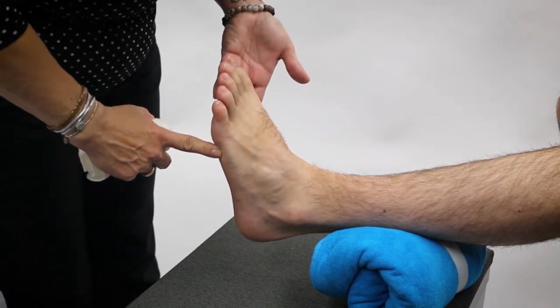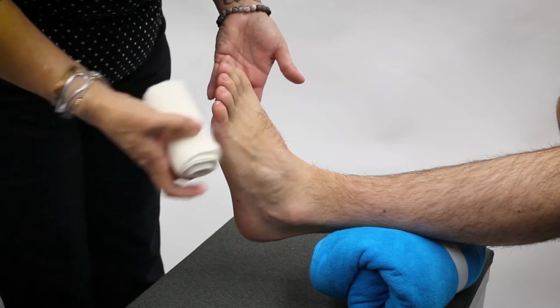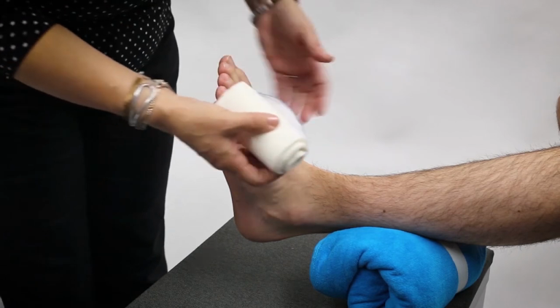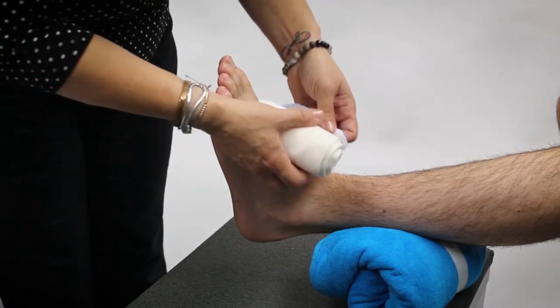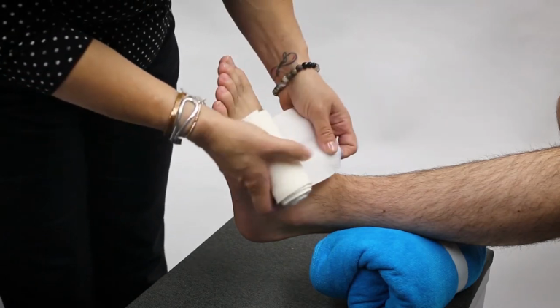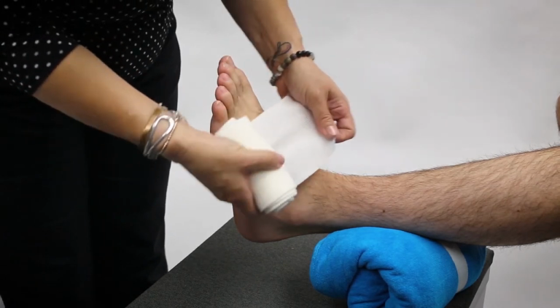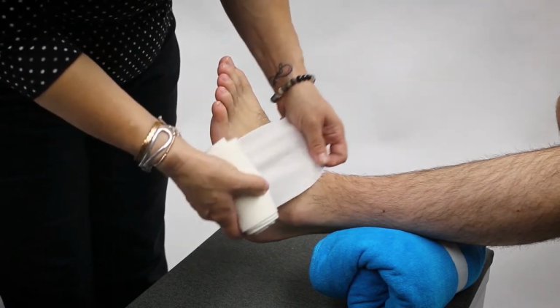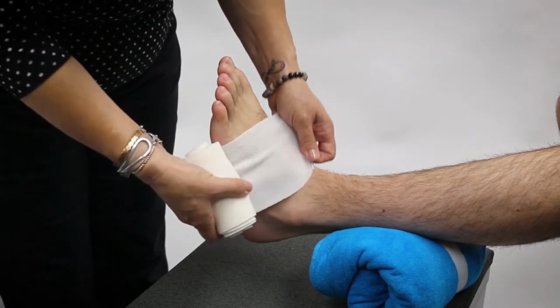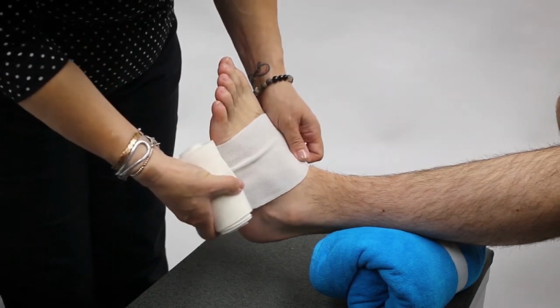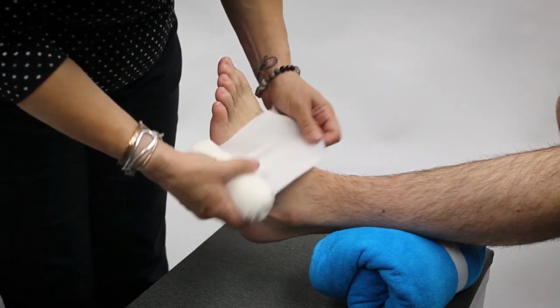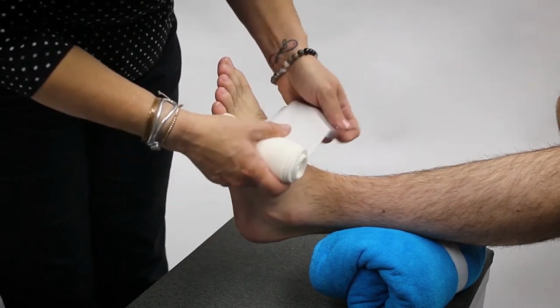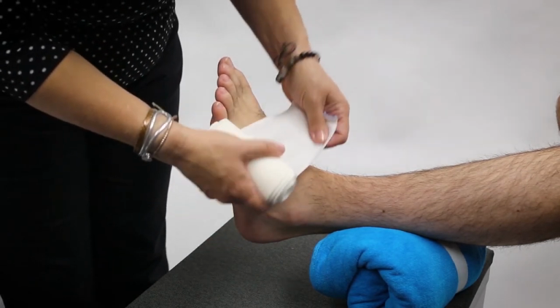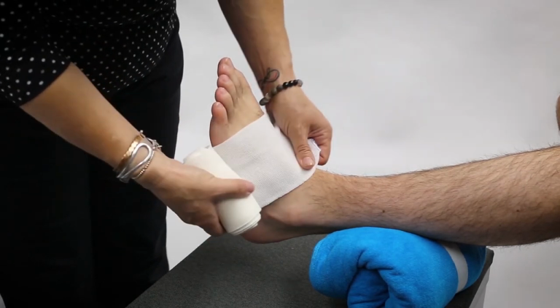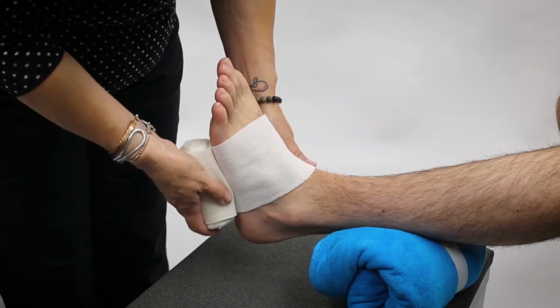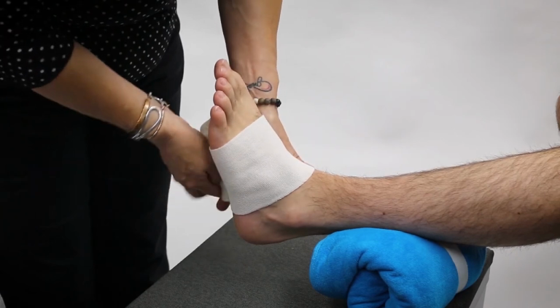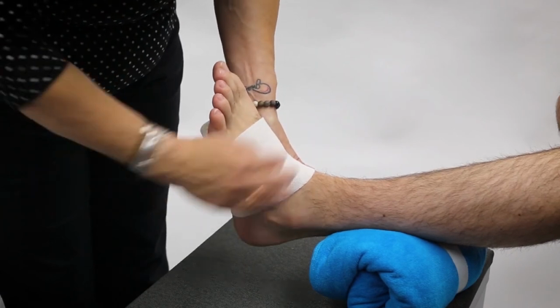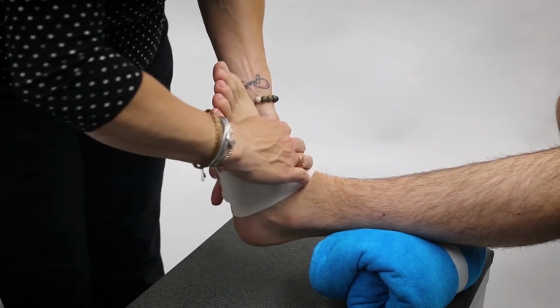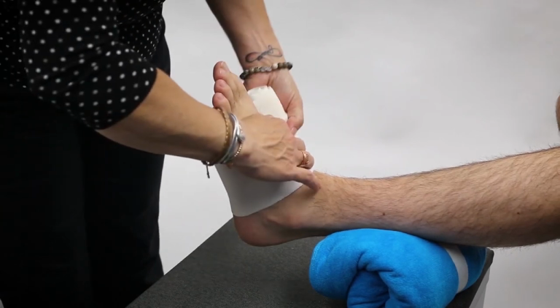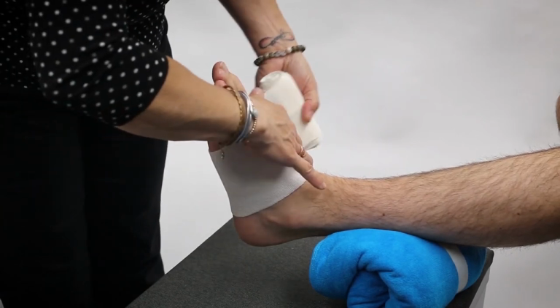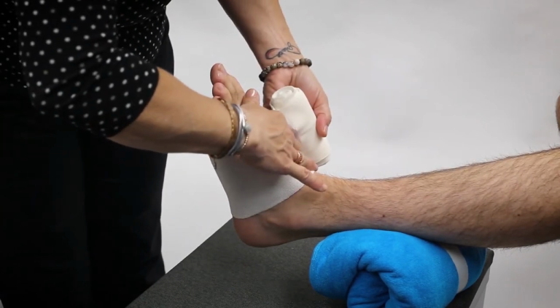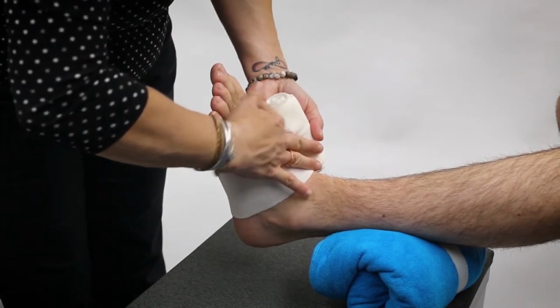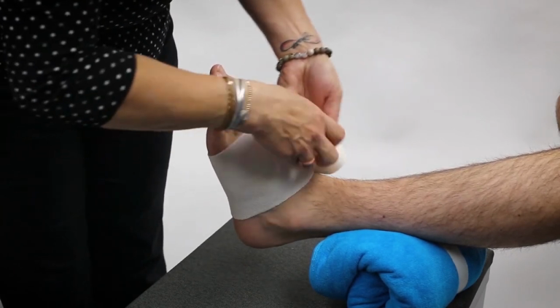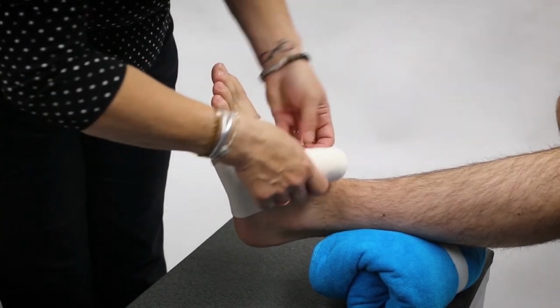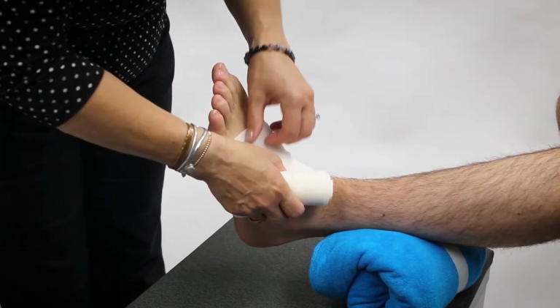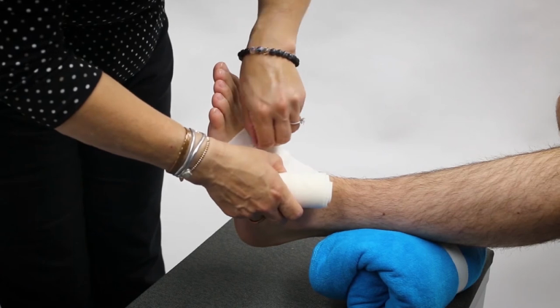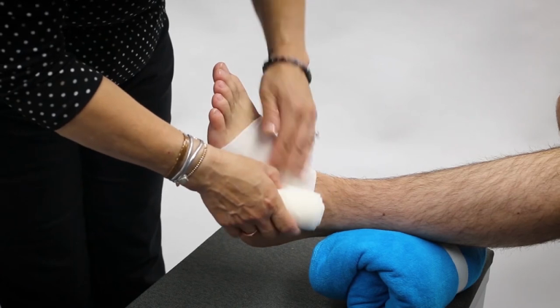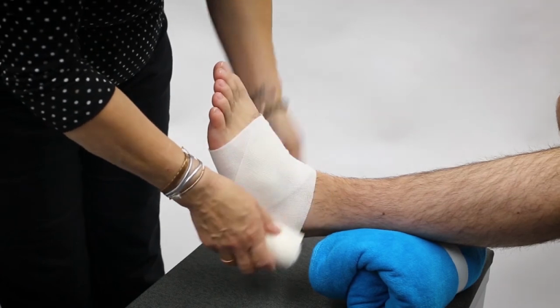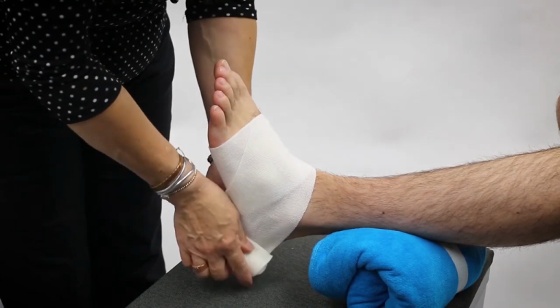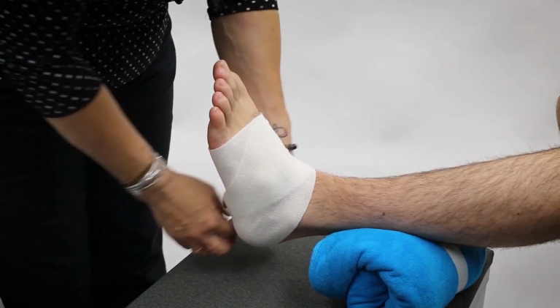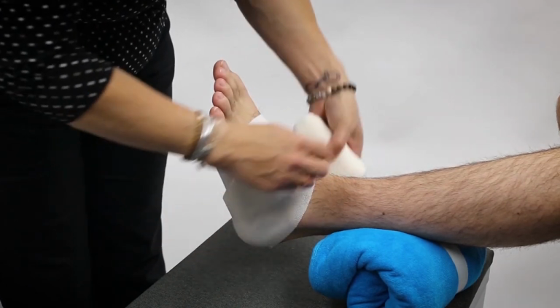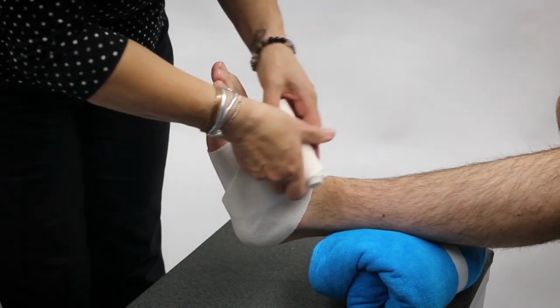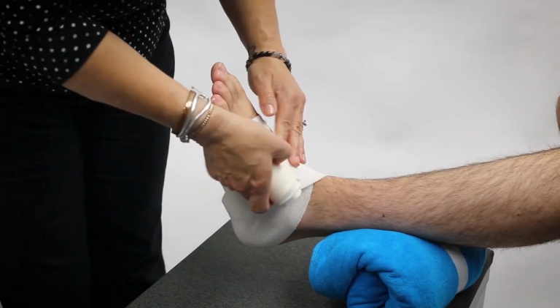We're going to start at the middle of the foot with our wrap. Again, we're going to try to manage our wrinkles as we wrap, and we're going to be doing a figure-8 technique around the ankle. So again we're going to start out with our X's.